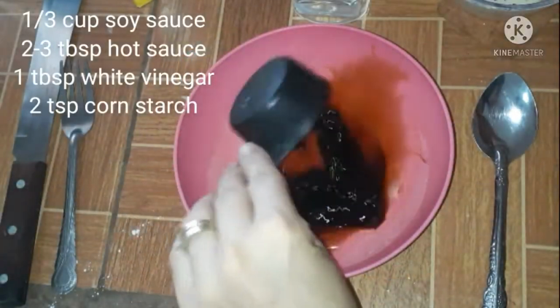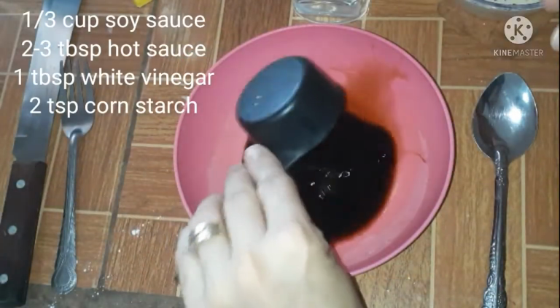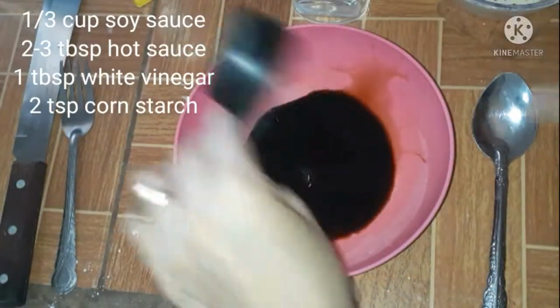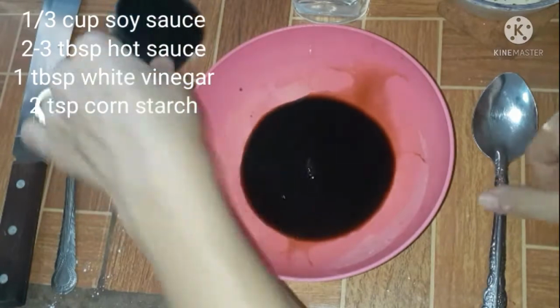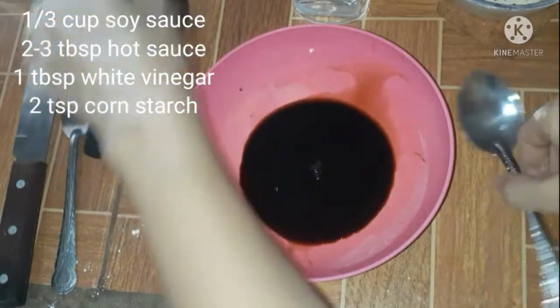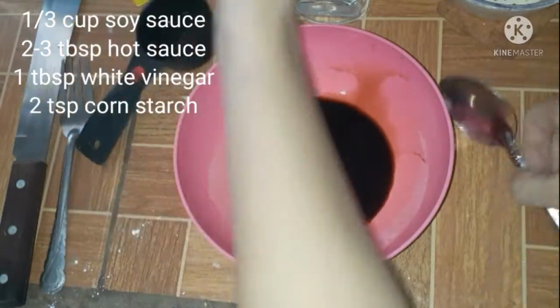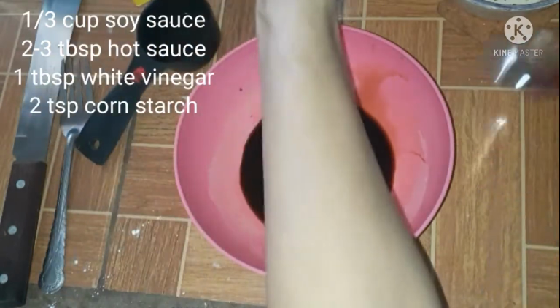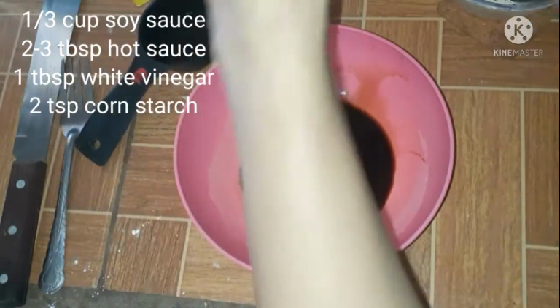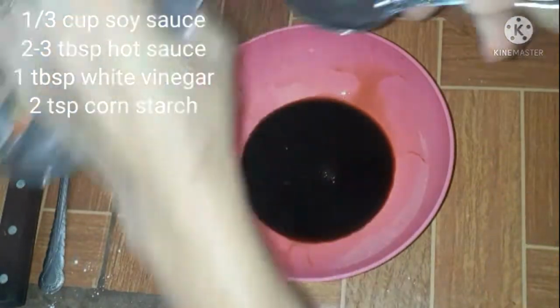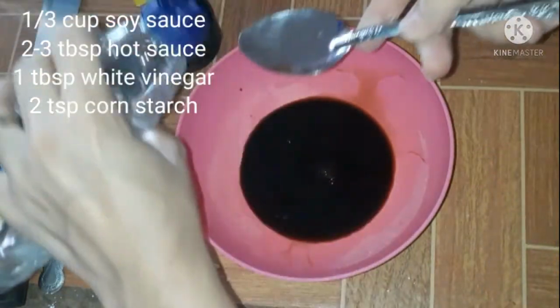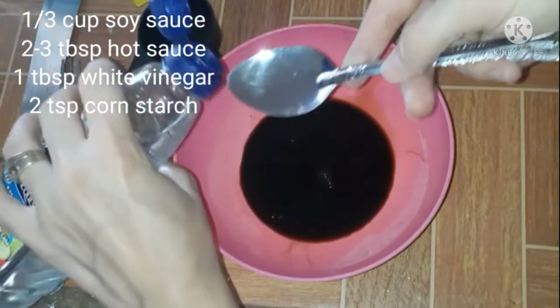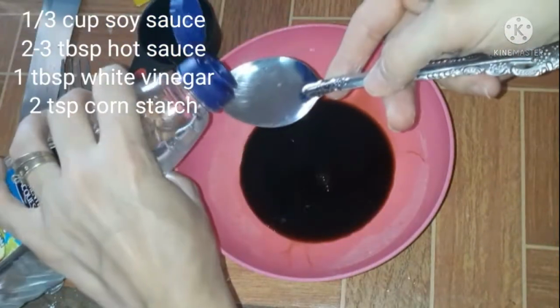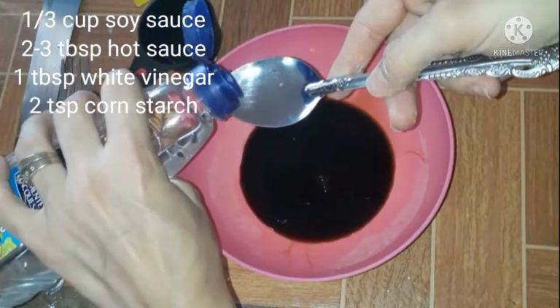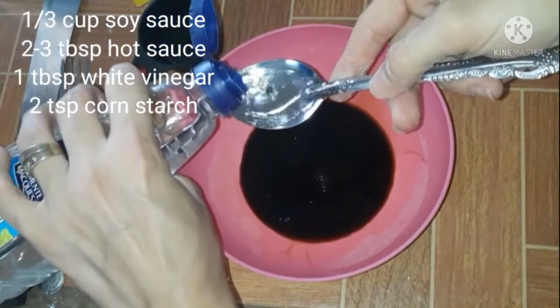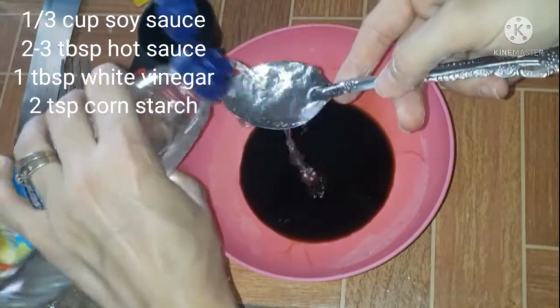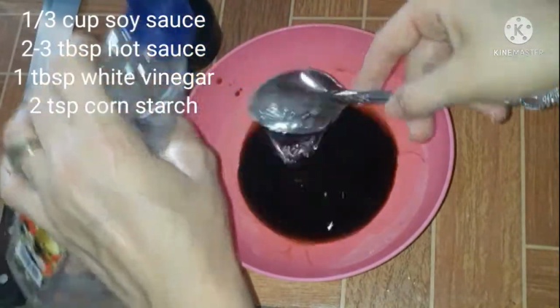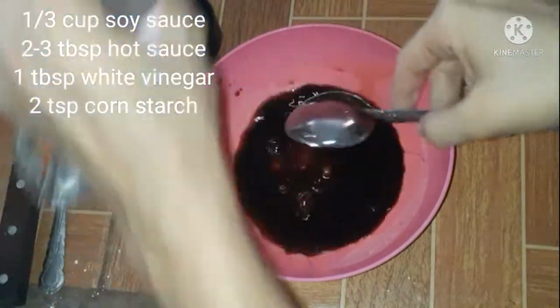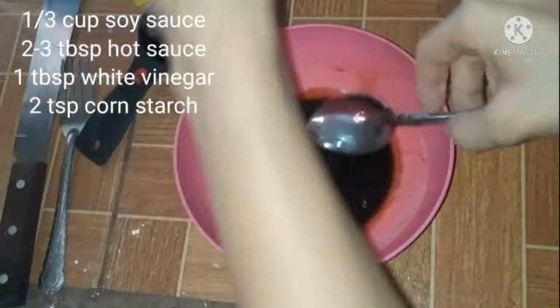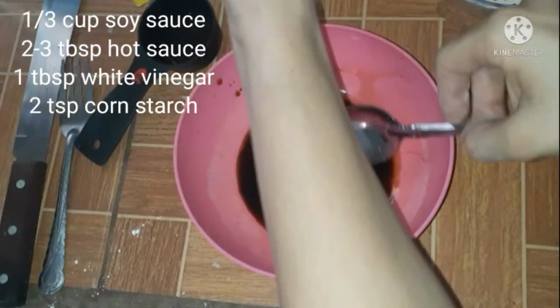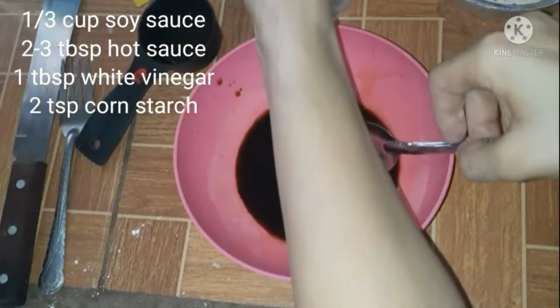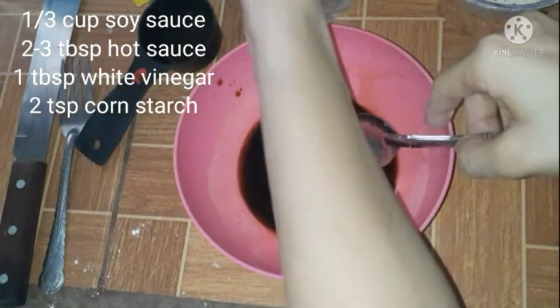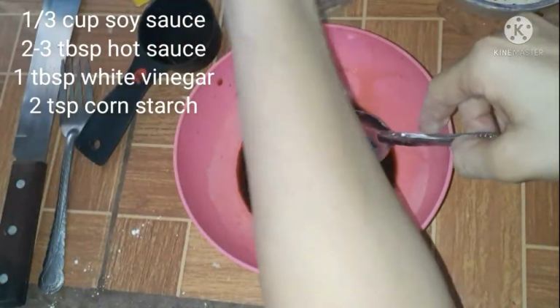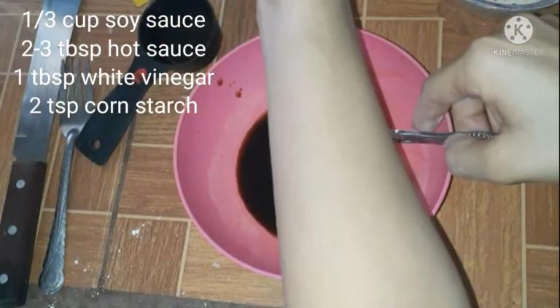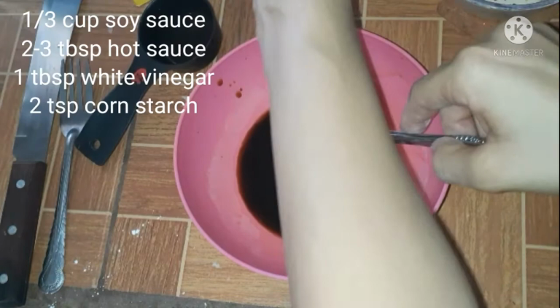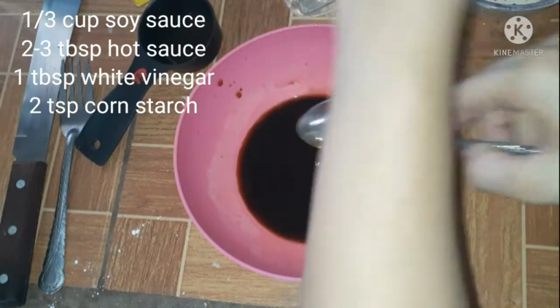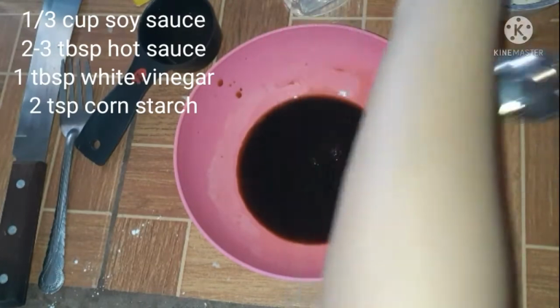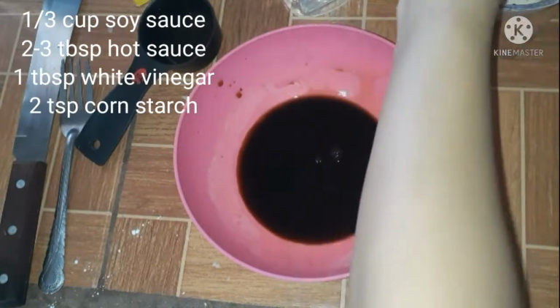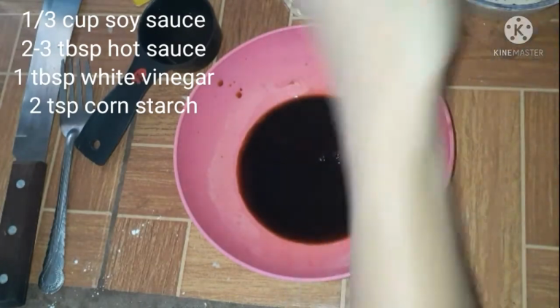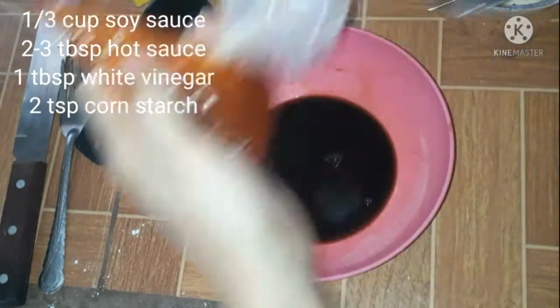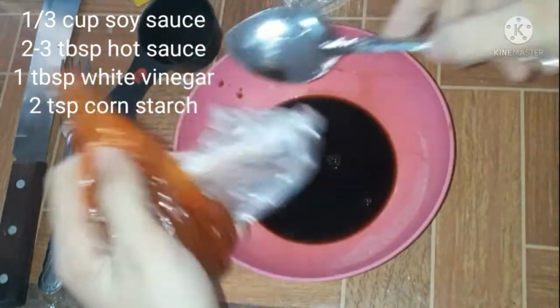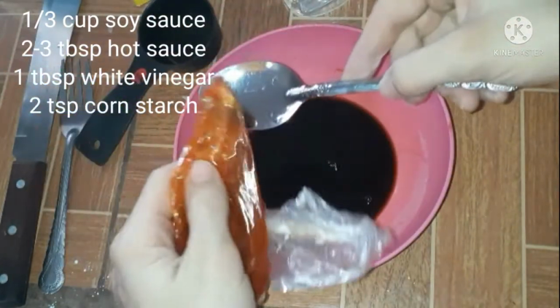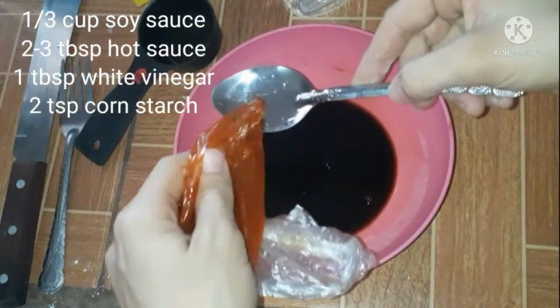Now I'm making the sauce. The hot sauce that I add to this sauce is my homemade hot sauce, but you could also use sriracha or any hot sauce you would like.